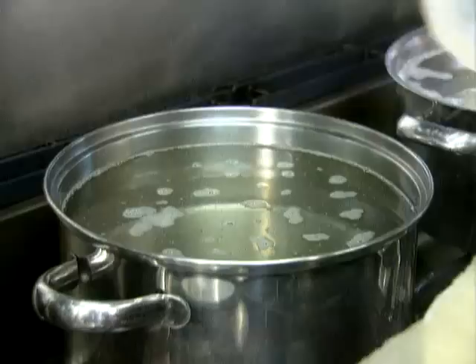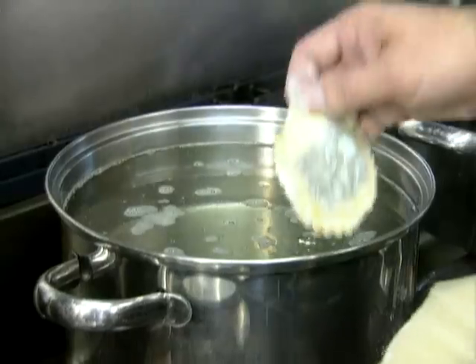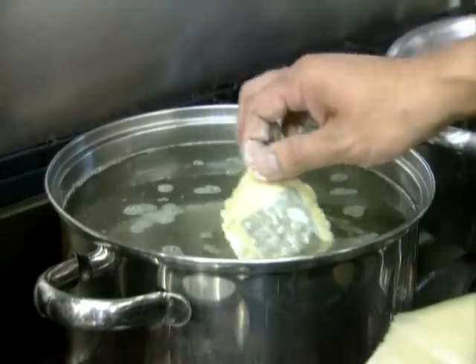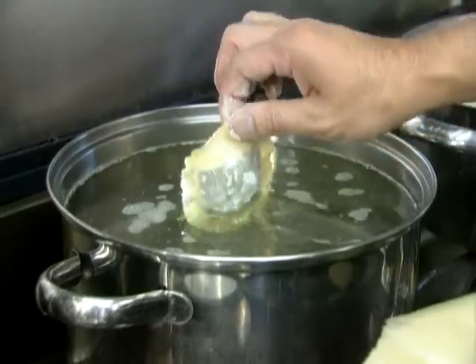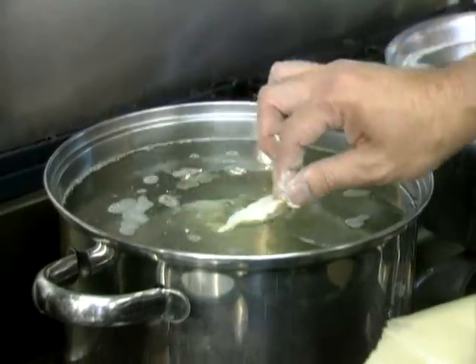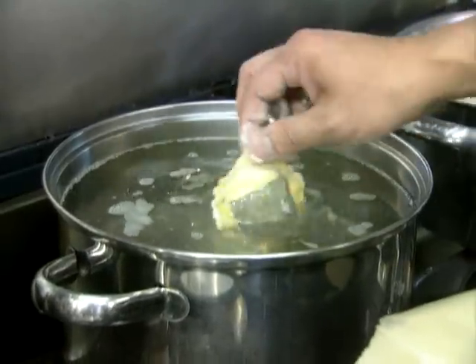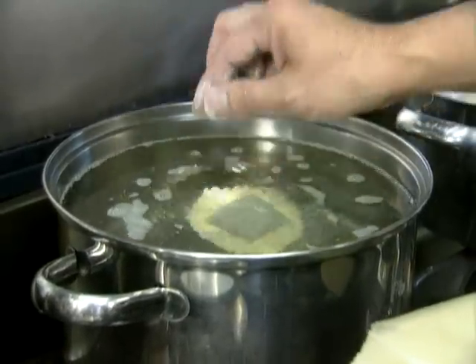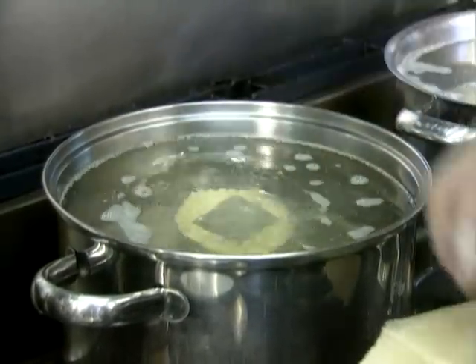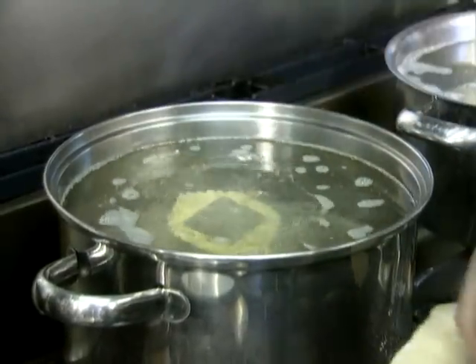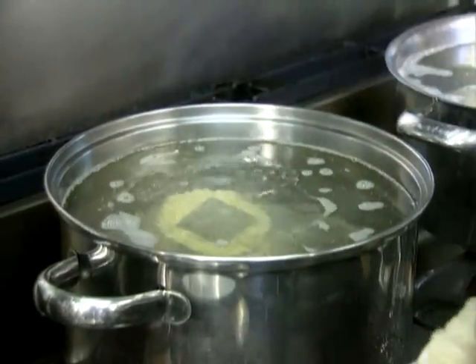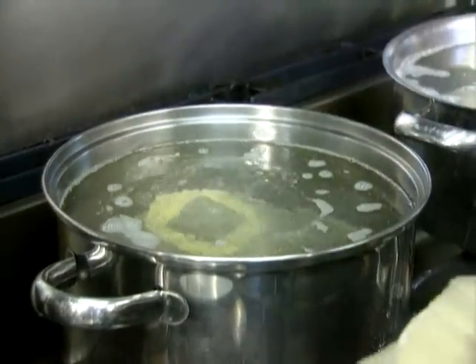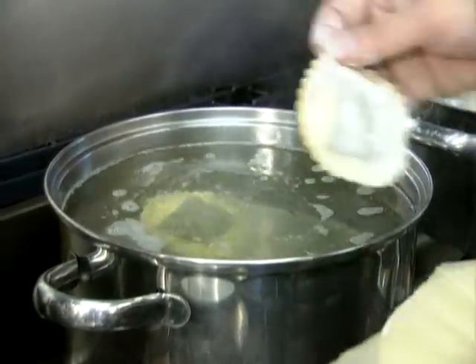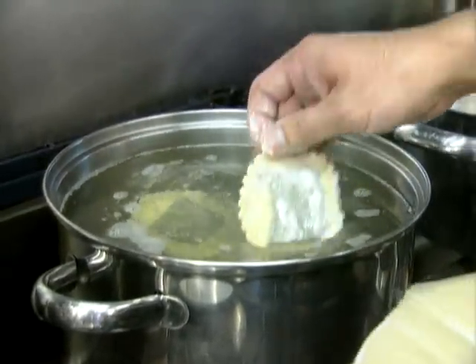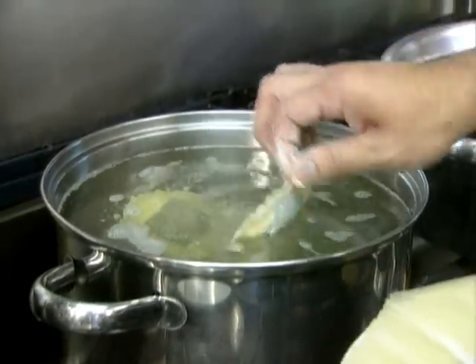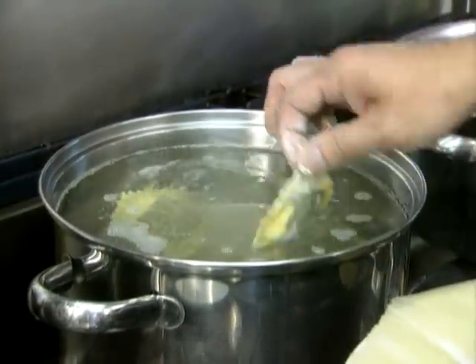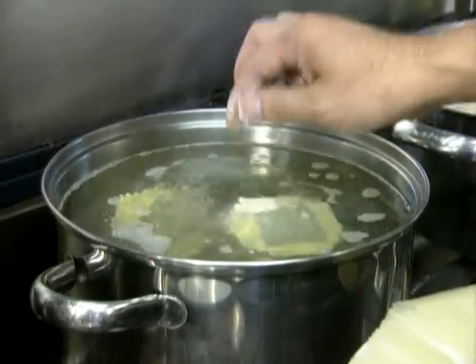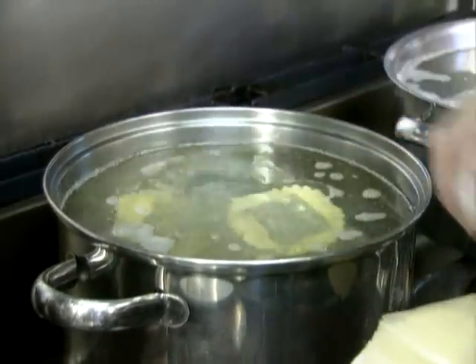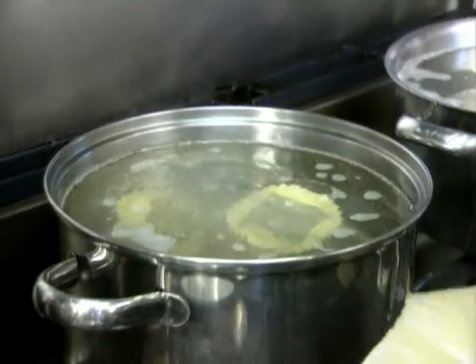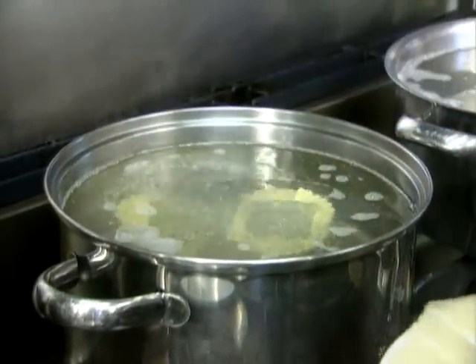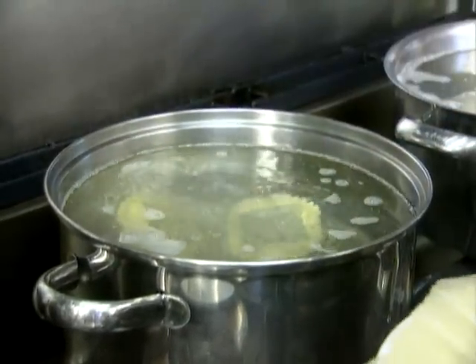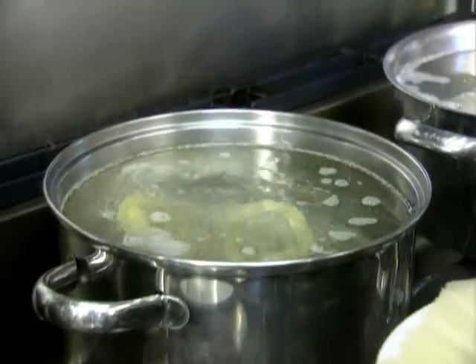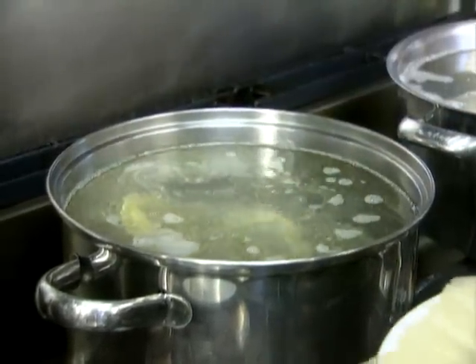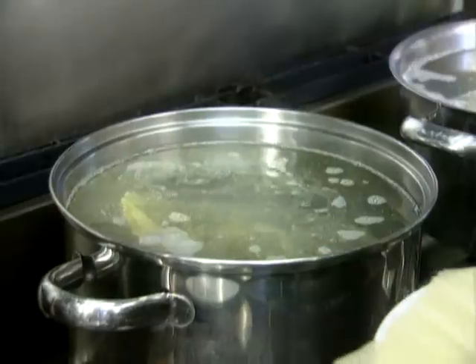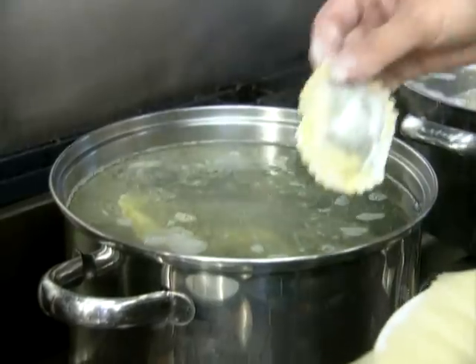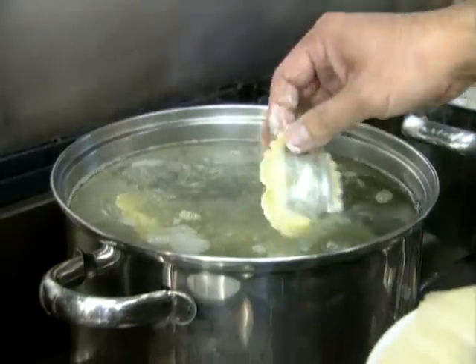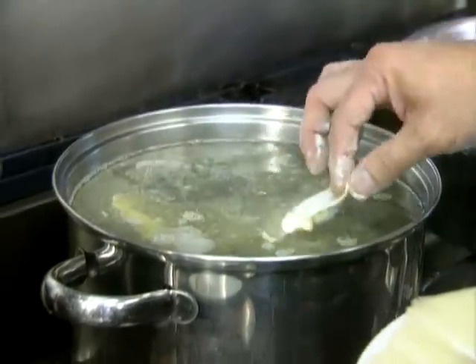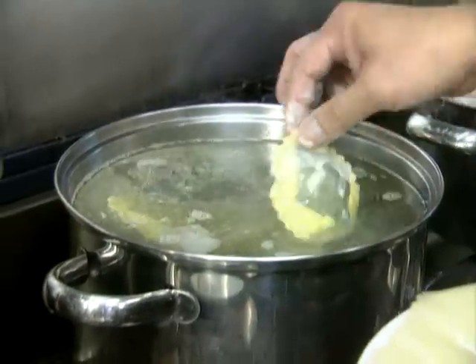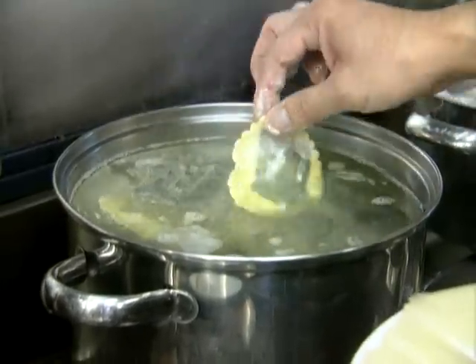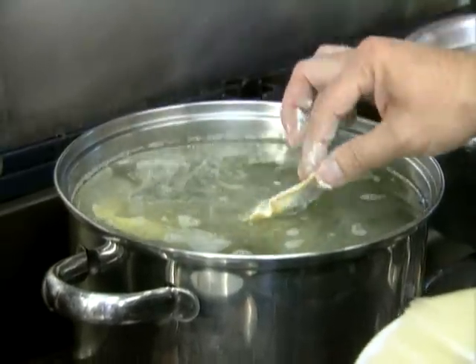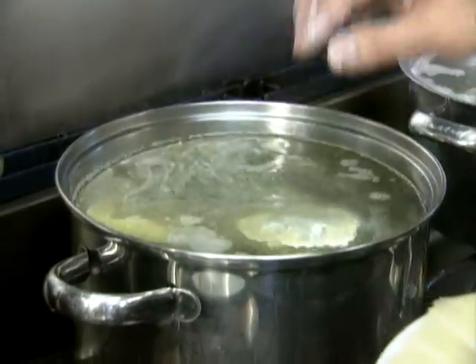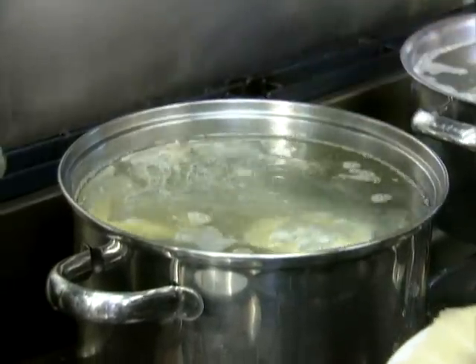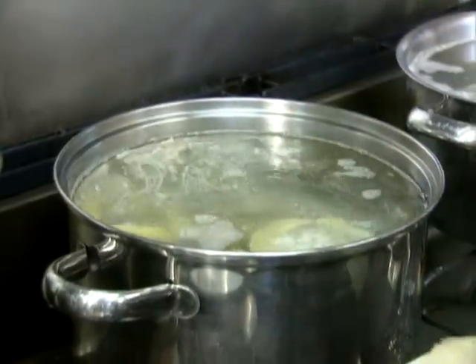The final cooking step has the ravioli gently poaching for about six or seven minutes in near boiling water. Not boiling, or the mousse will lose its soft texture.